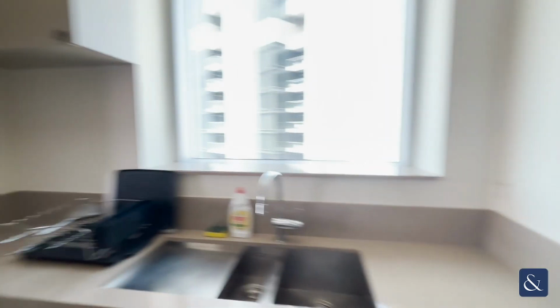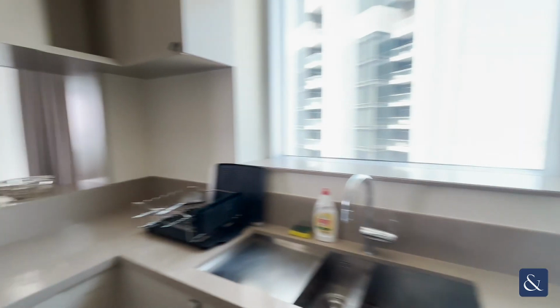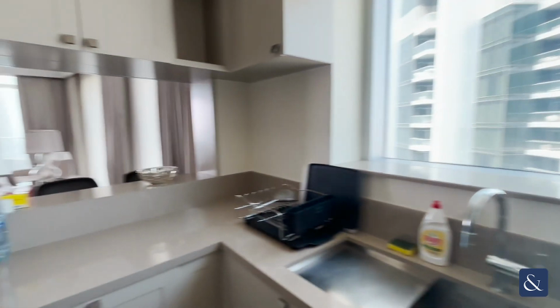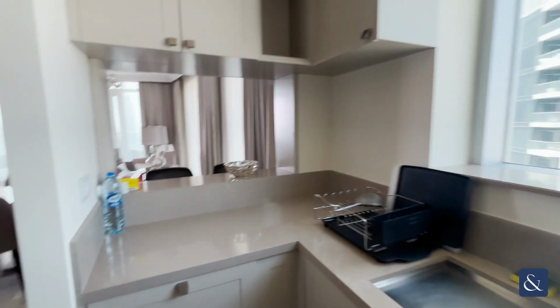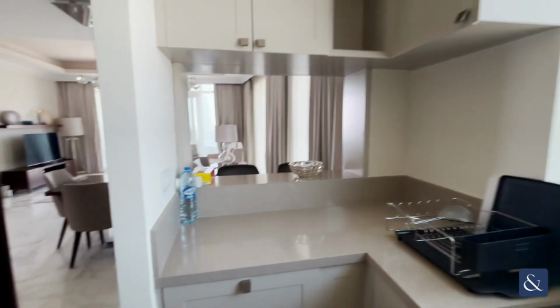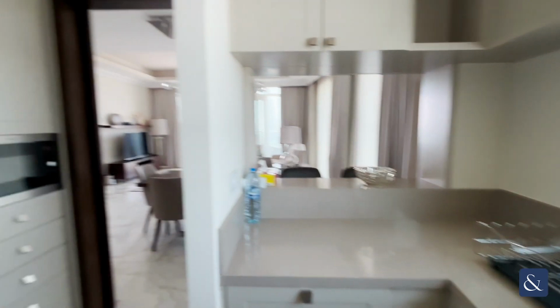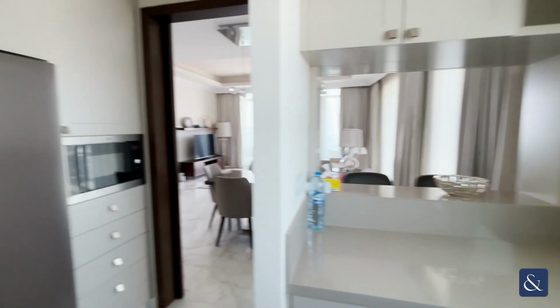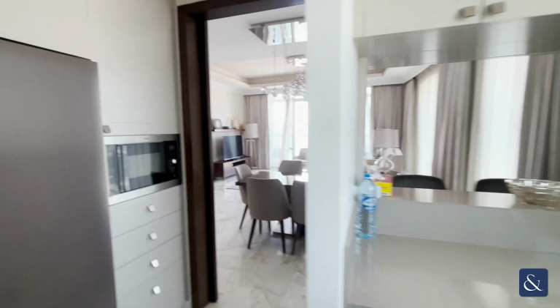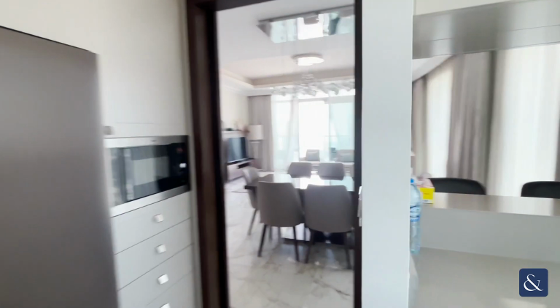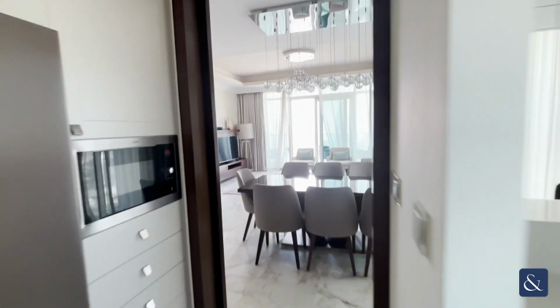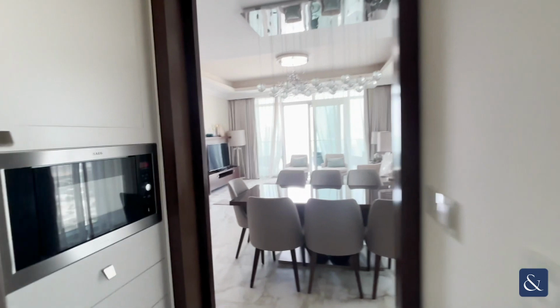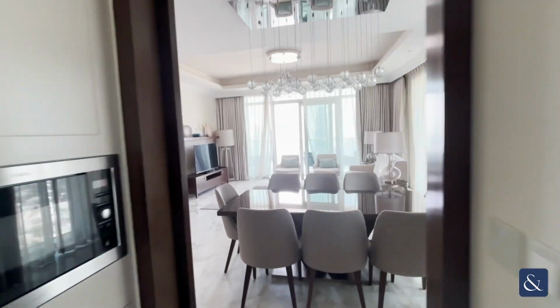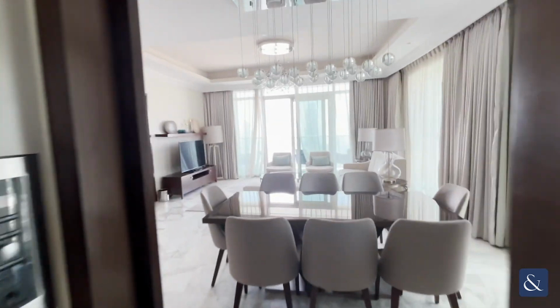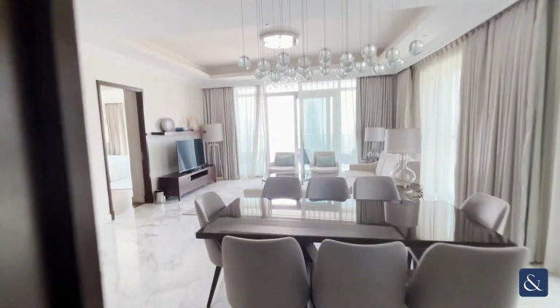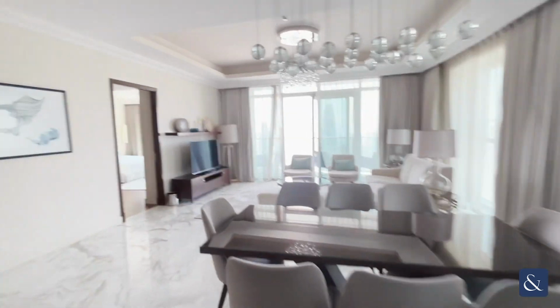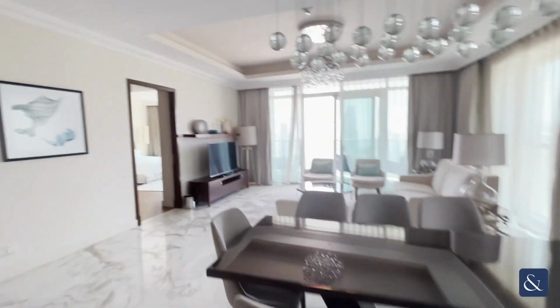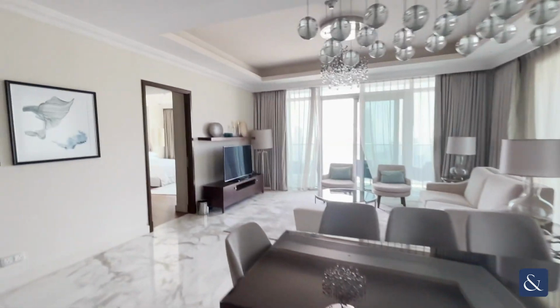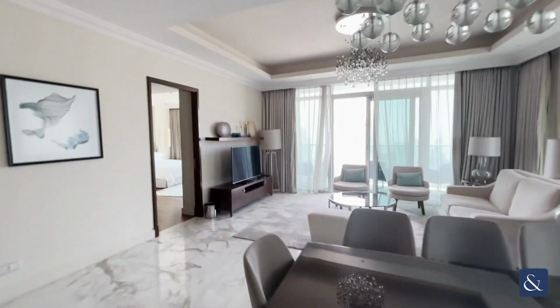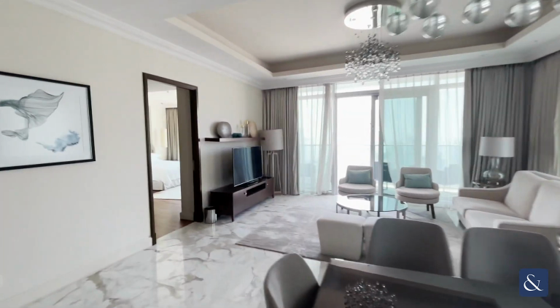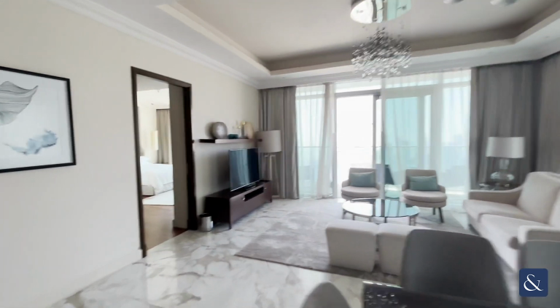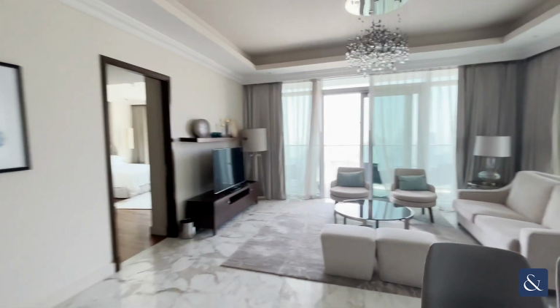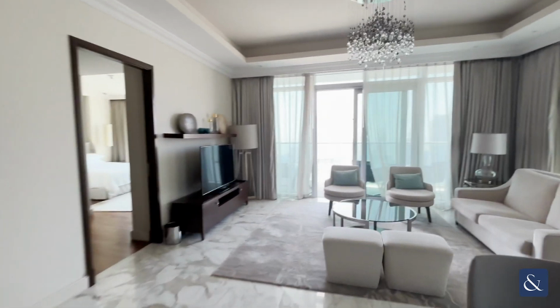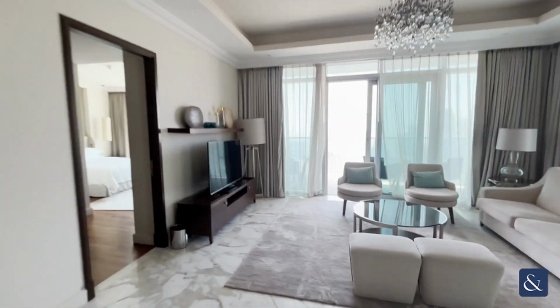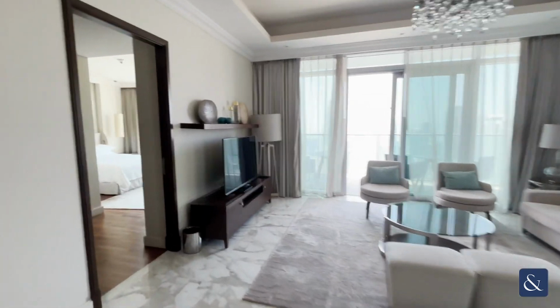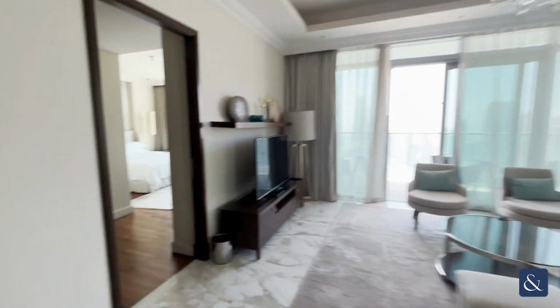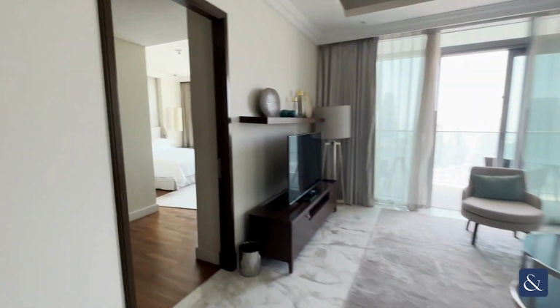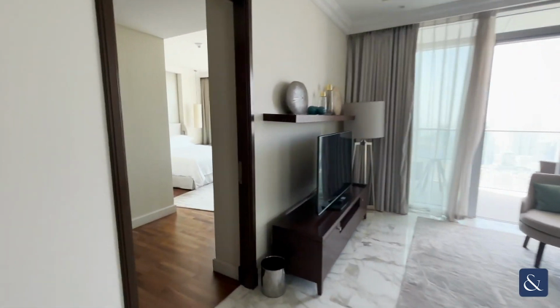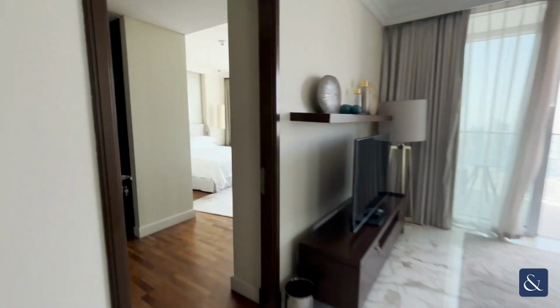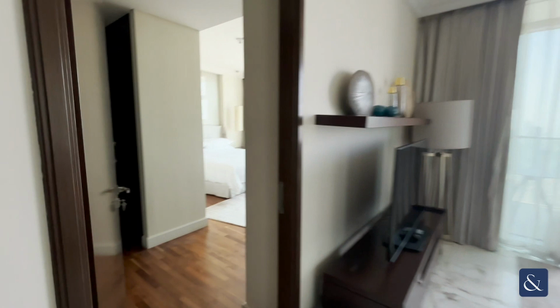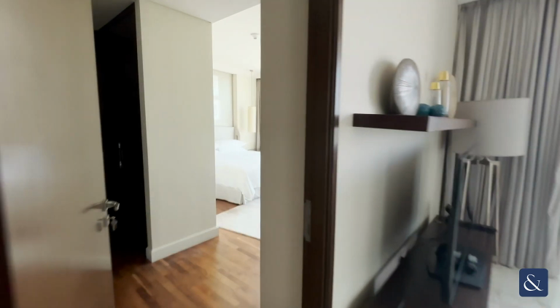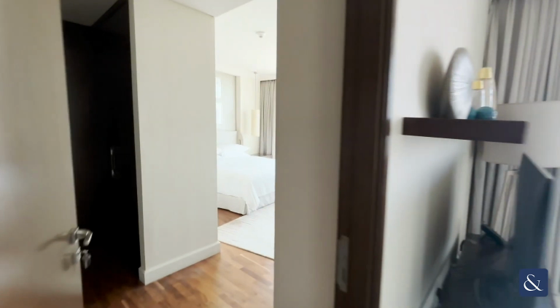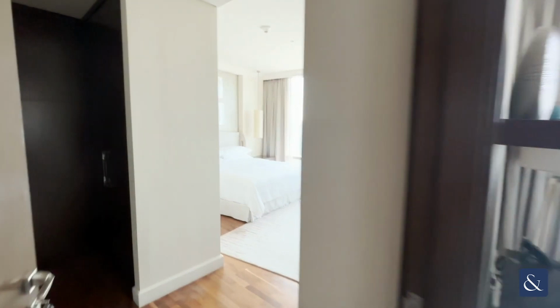The kitchen comes fully equipped and beautifully furnished, and then the last bedroom — the master bedroom — is on the left hand side here.